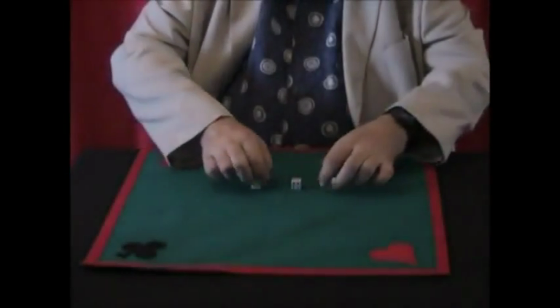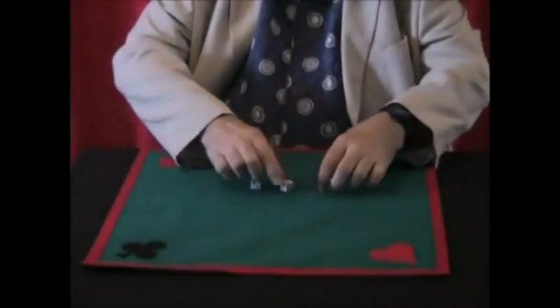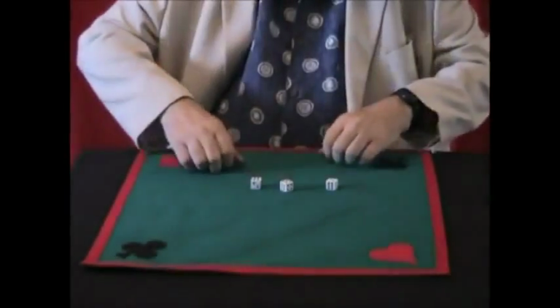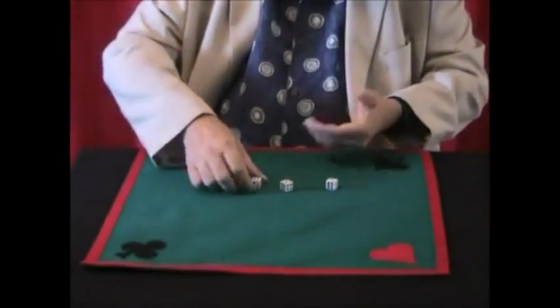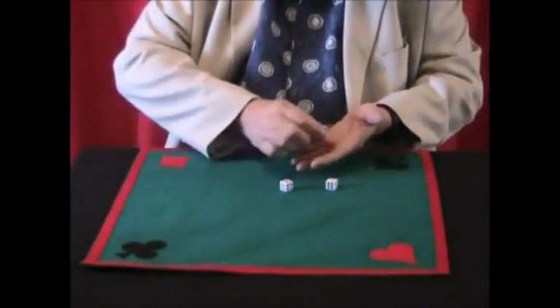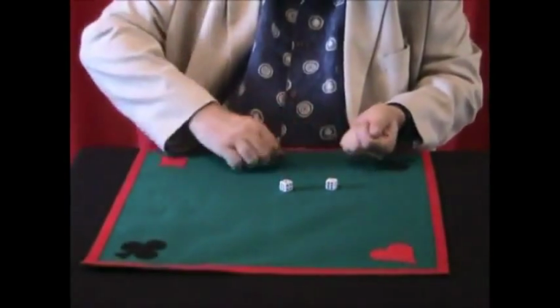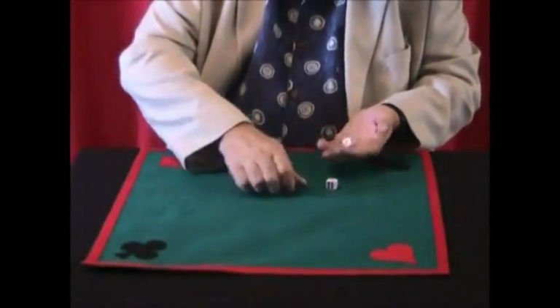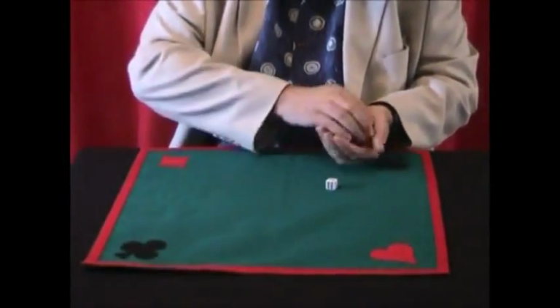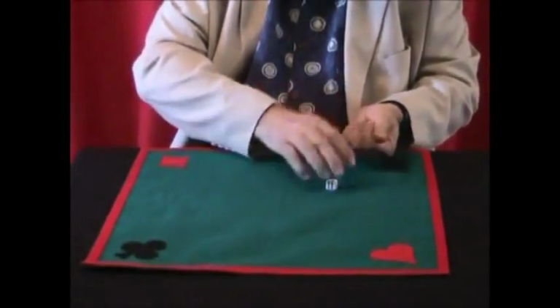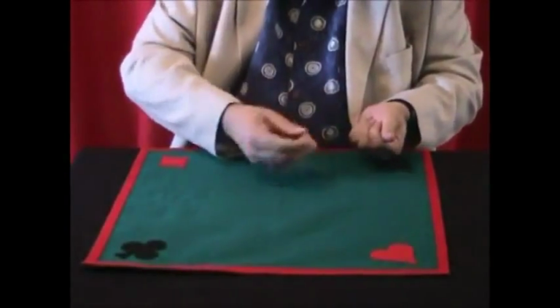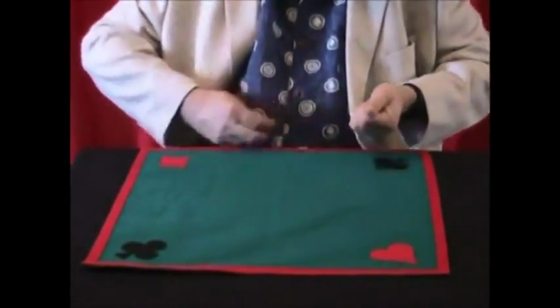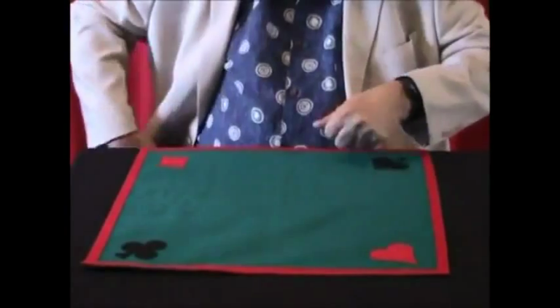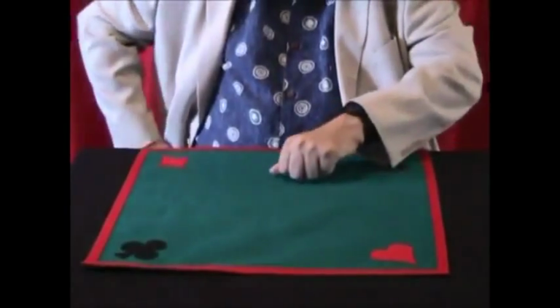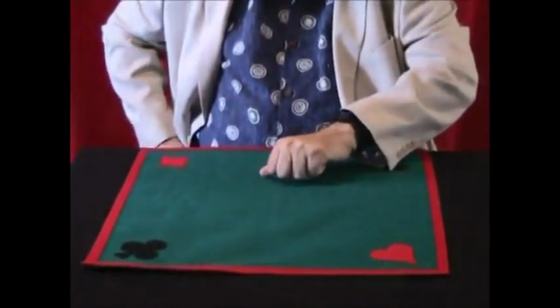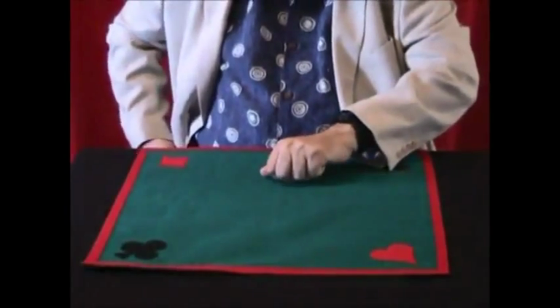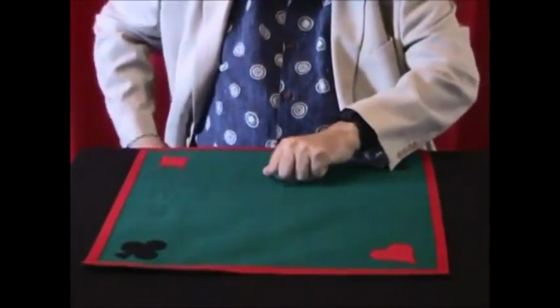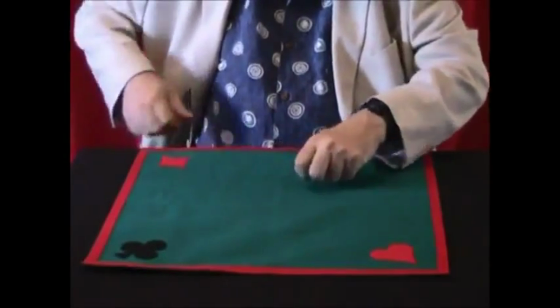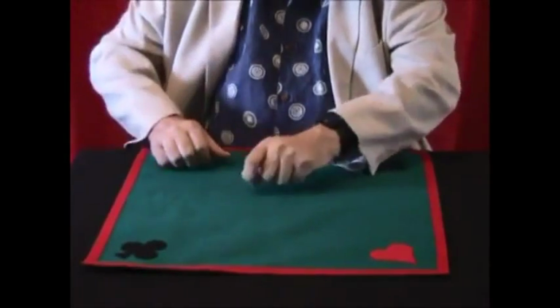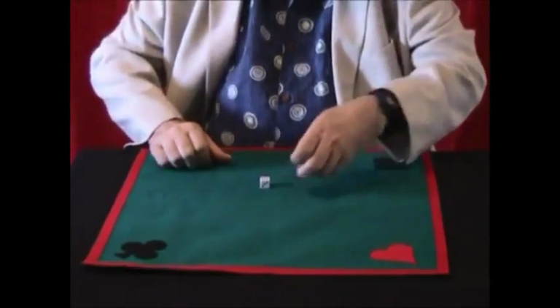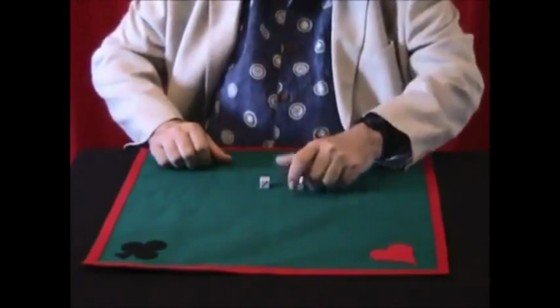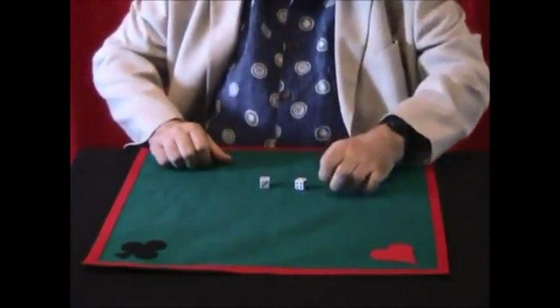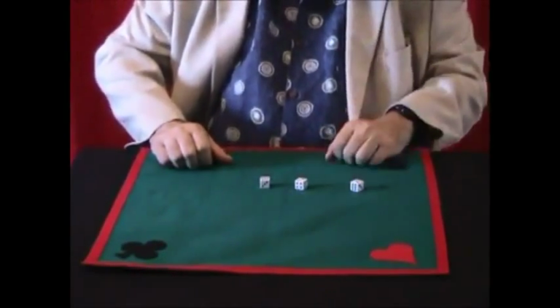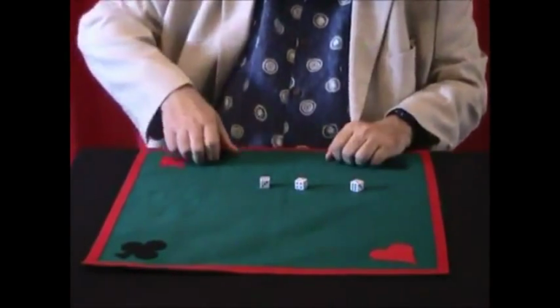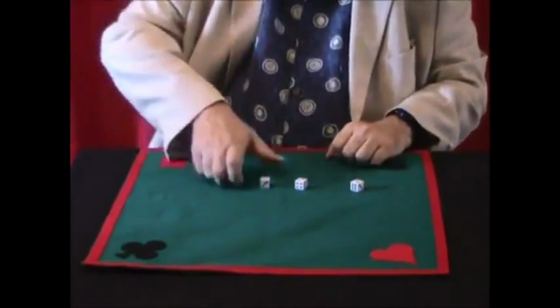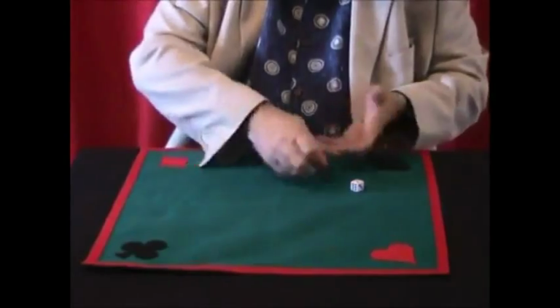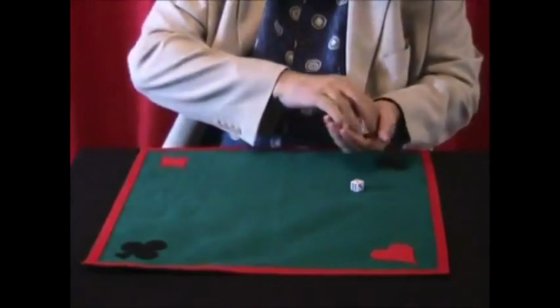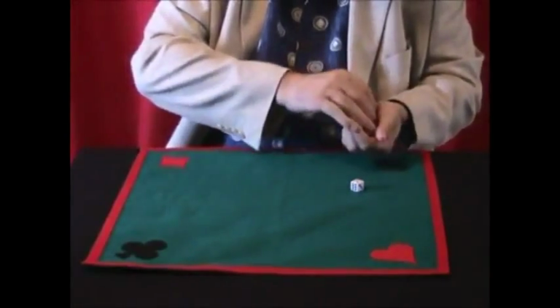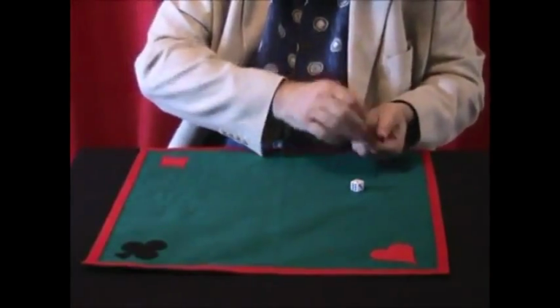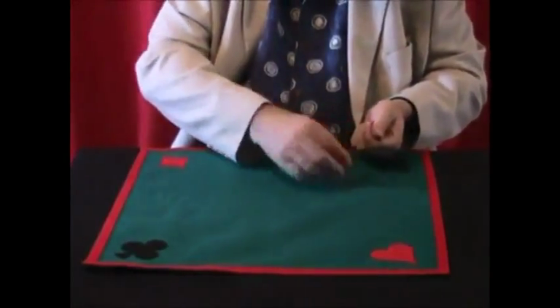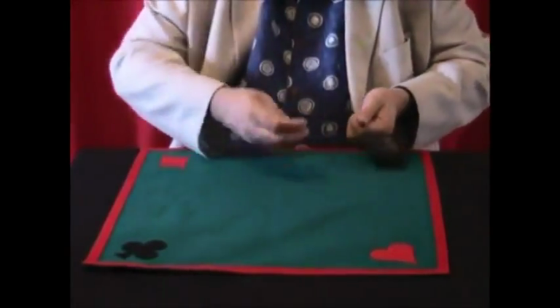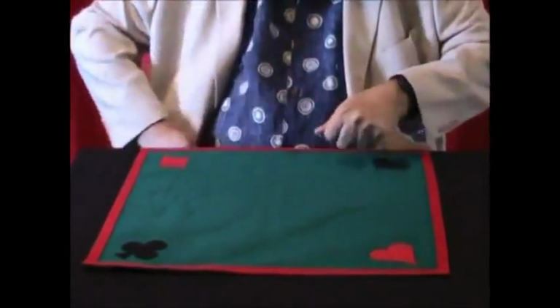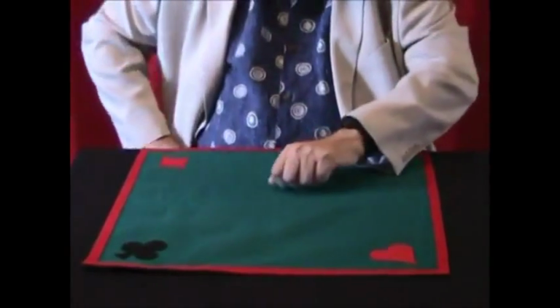Three little dice: one goes in my left hand, the second one in my left hand, the third goes to the pocket. And I still have one, two, and three. Two in my left hand, one goes to the pocket, and I still have one, two, and three.